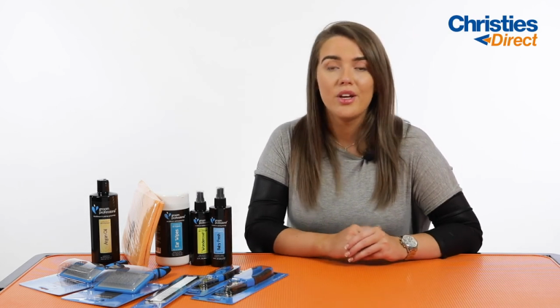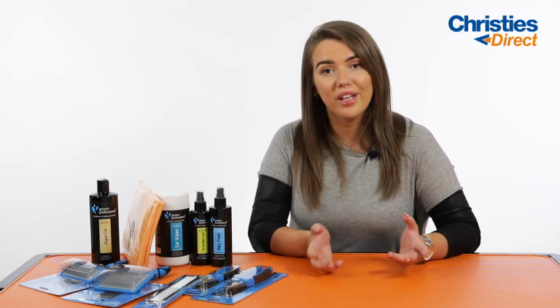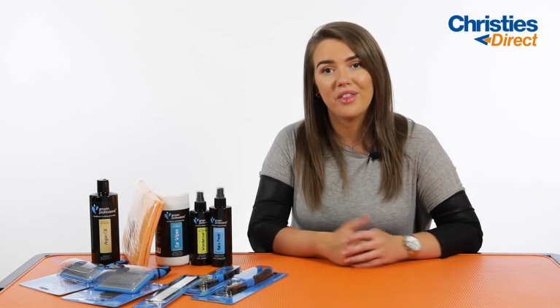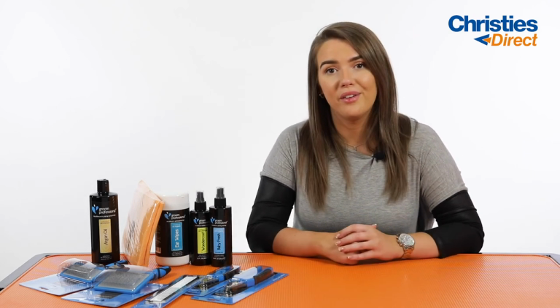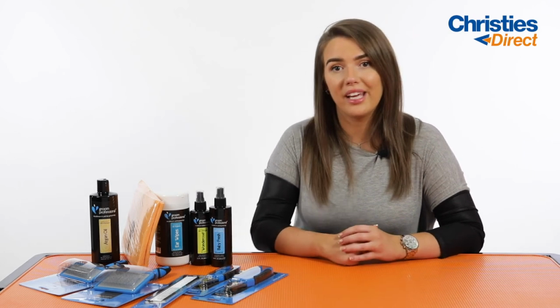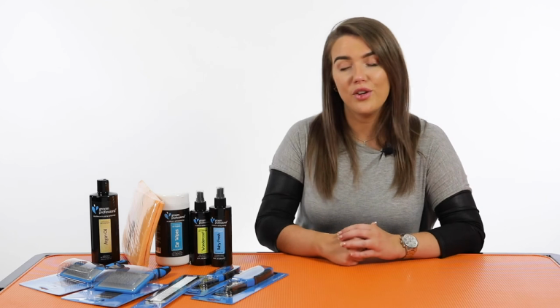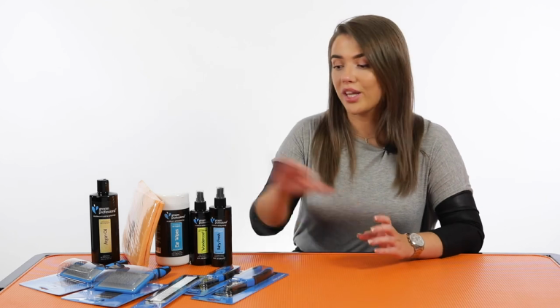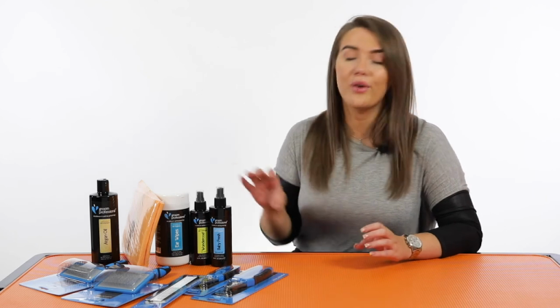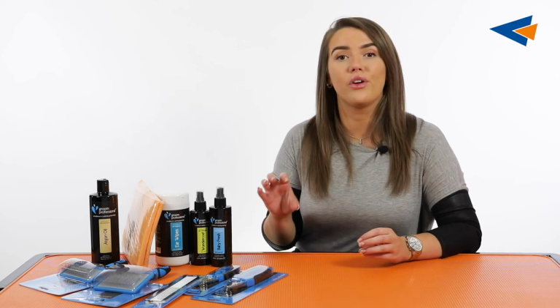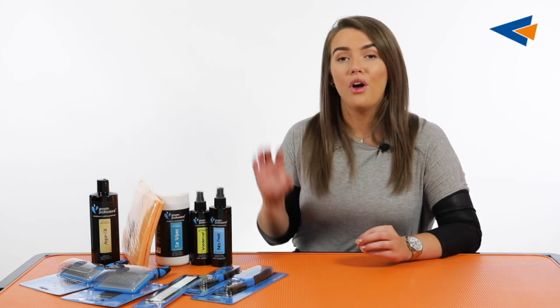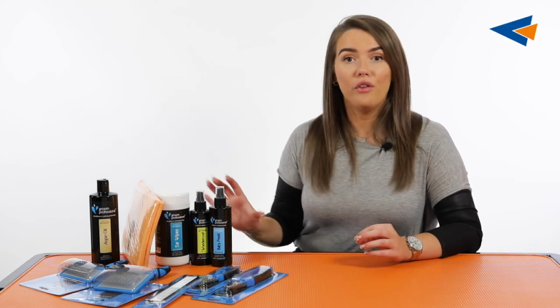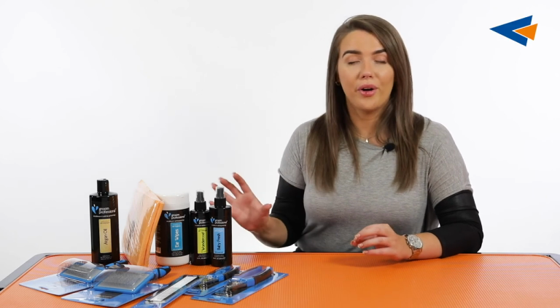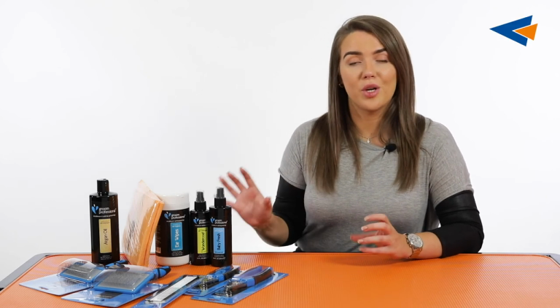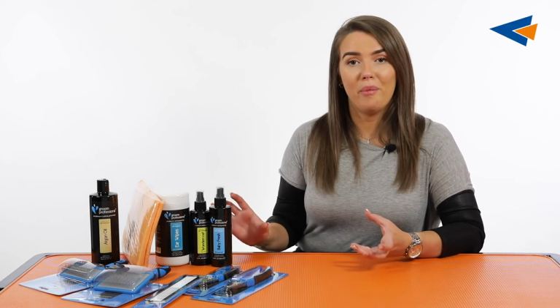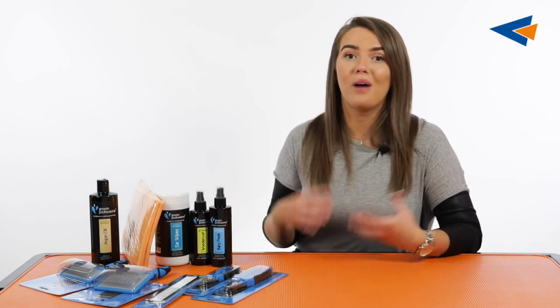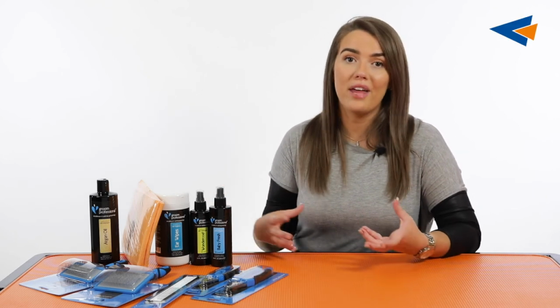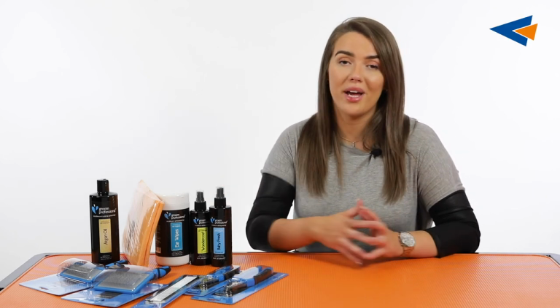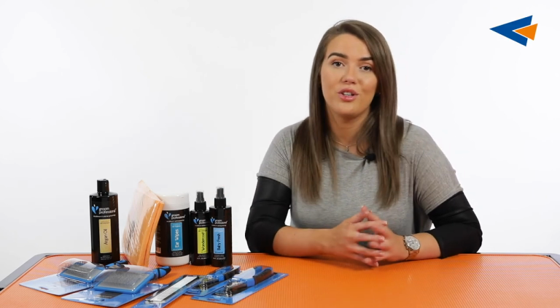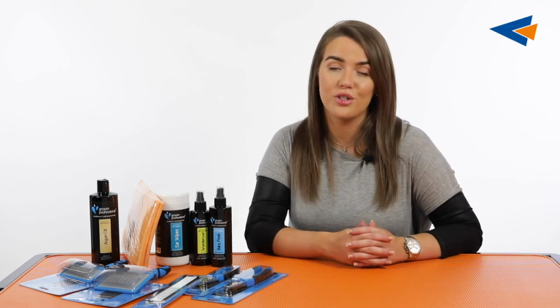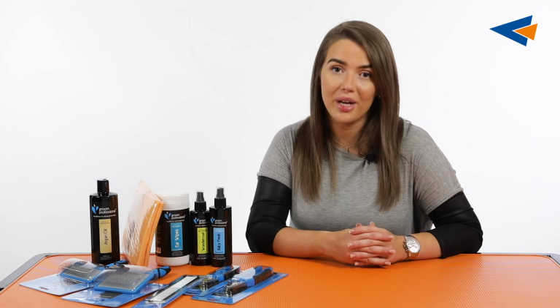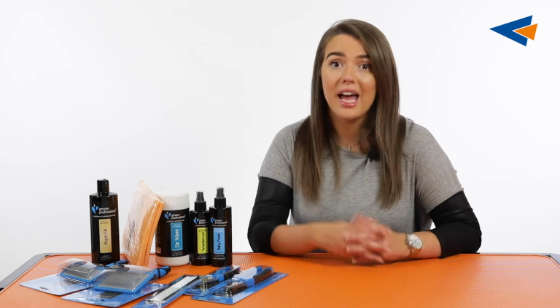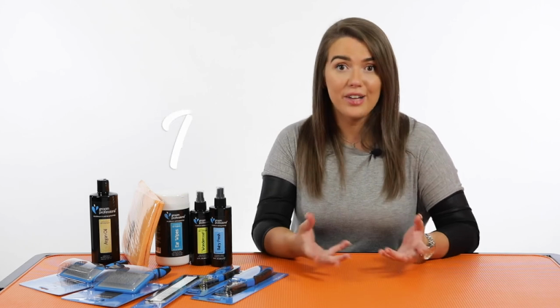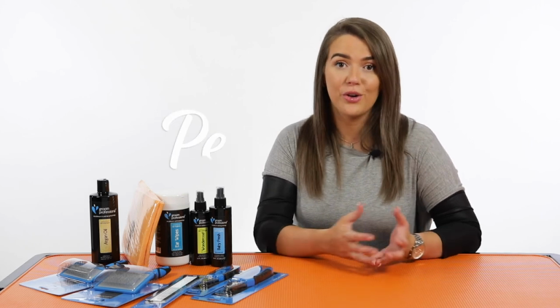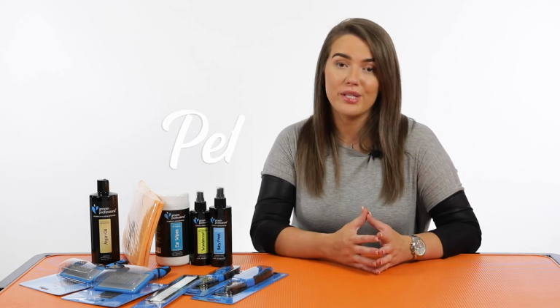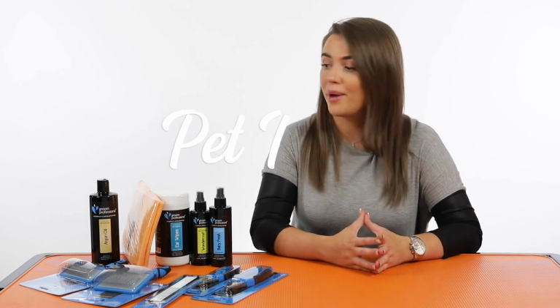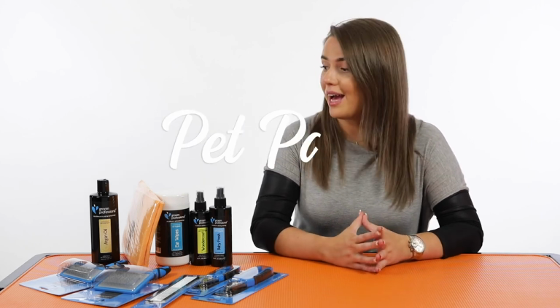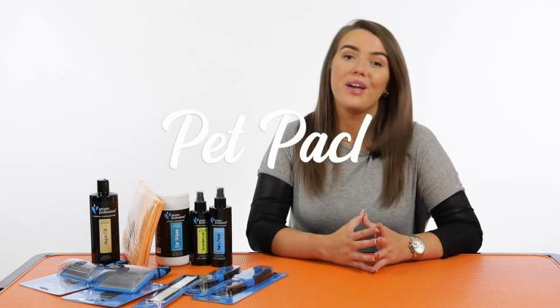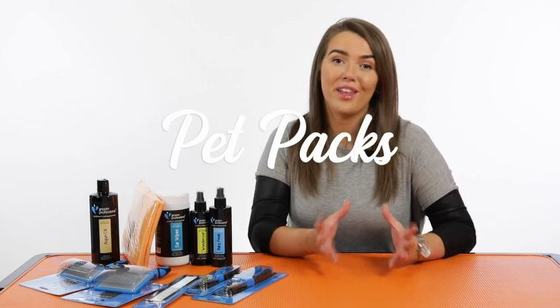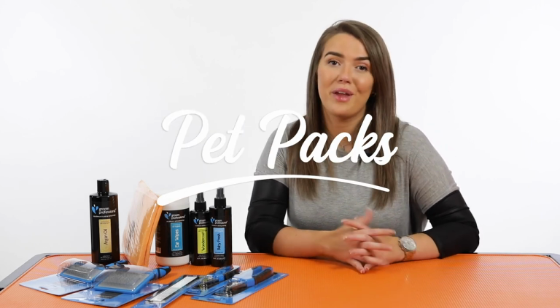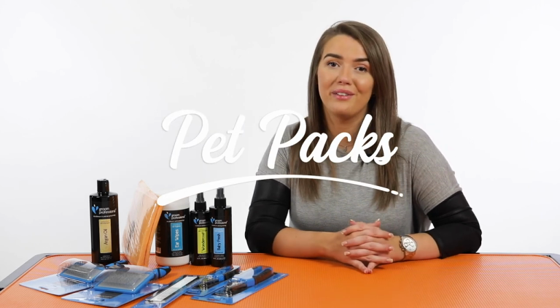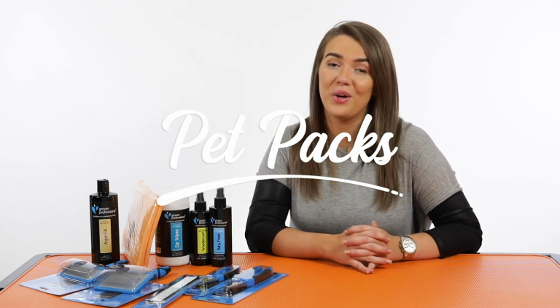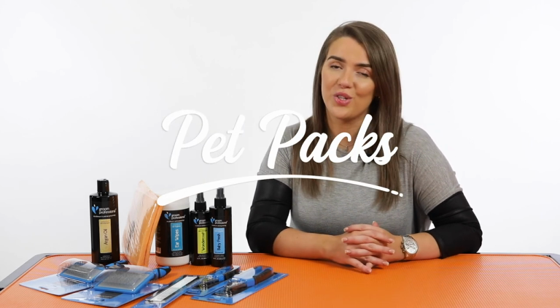I really hope that was helpful in giving you a quick overview of the products in your pet pack and why they are best suited to your dog breed and coat type. I really hope that was helpful and I hope you enjoyed.